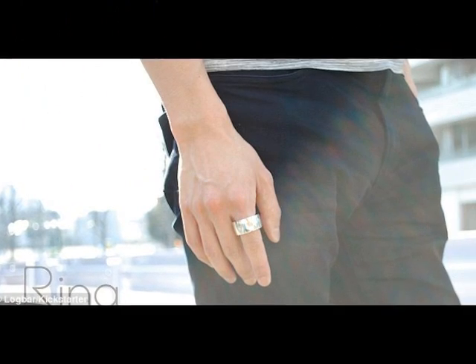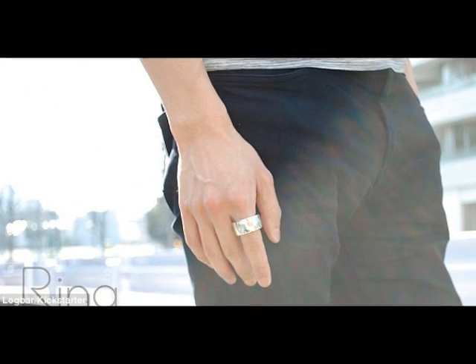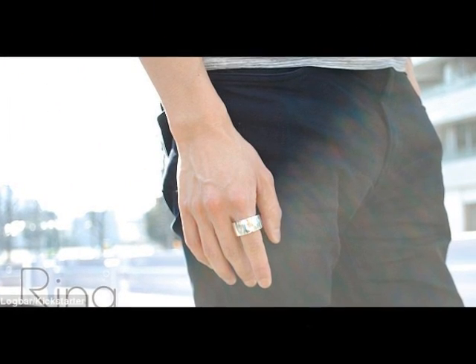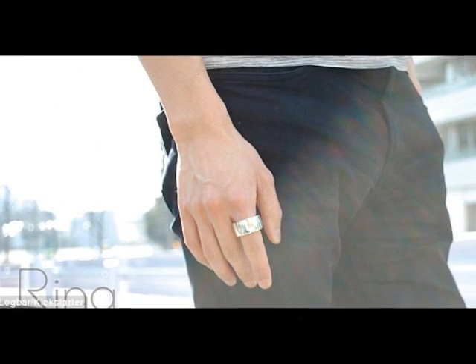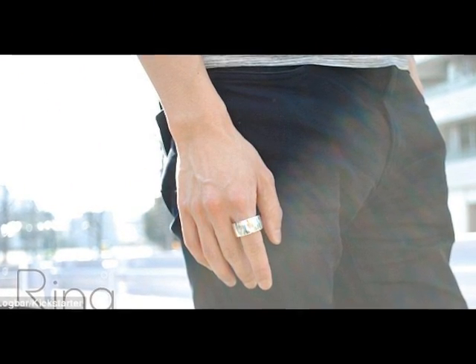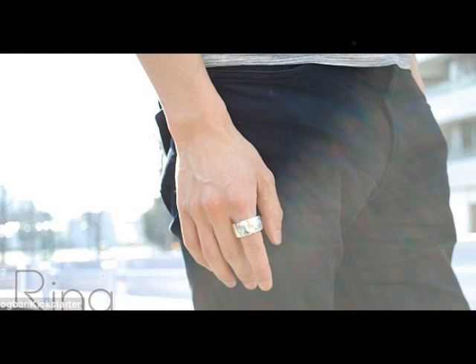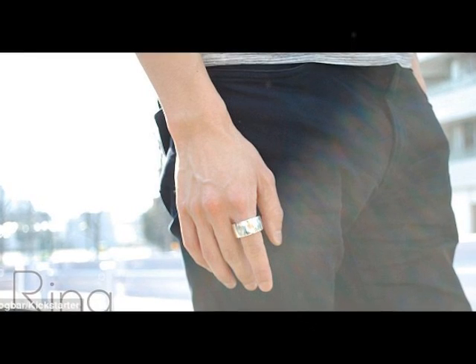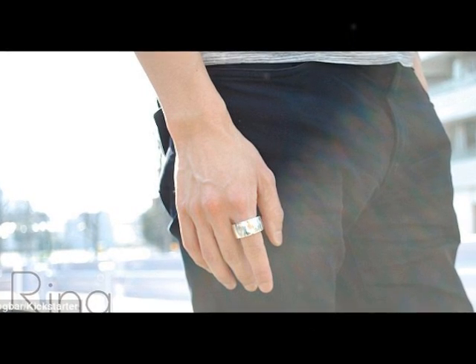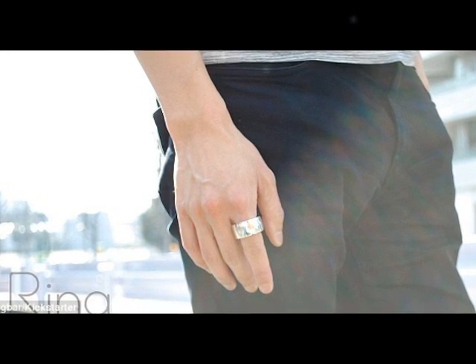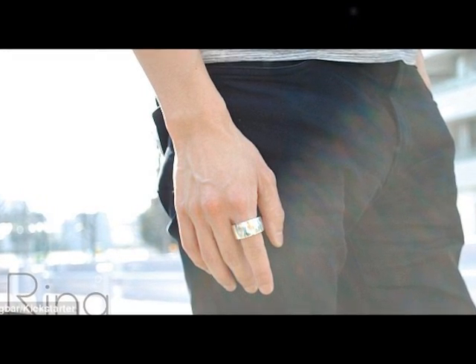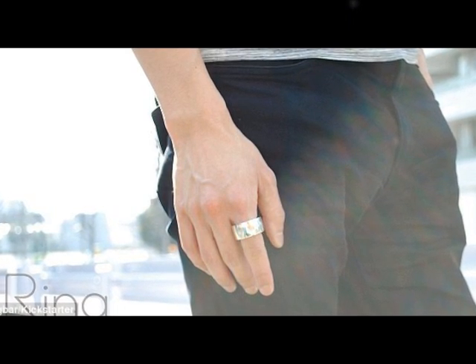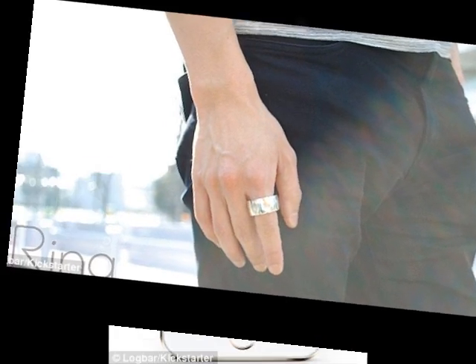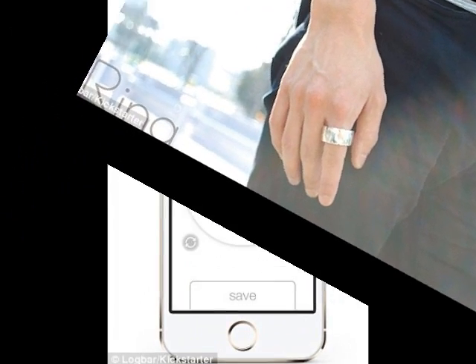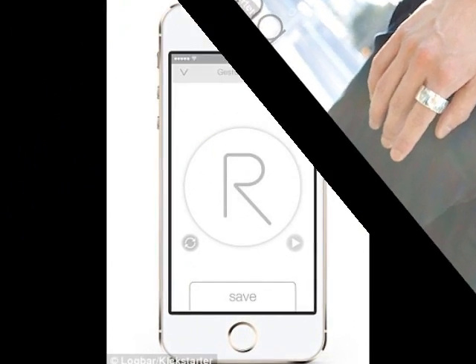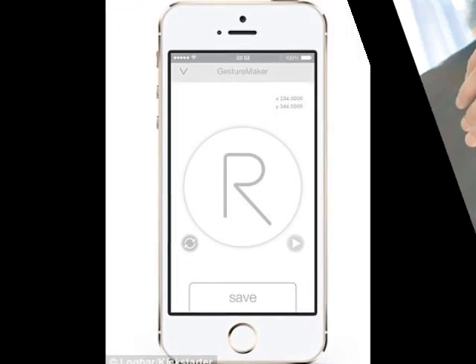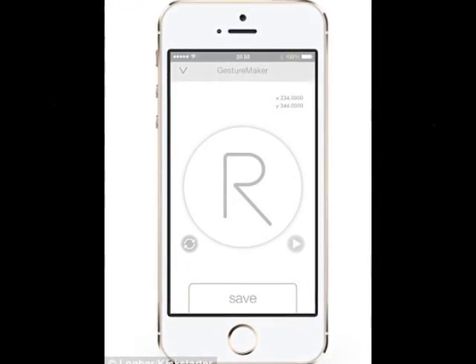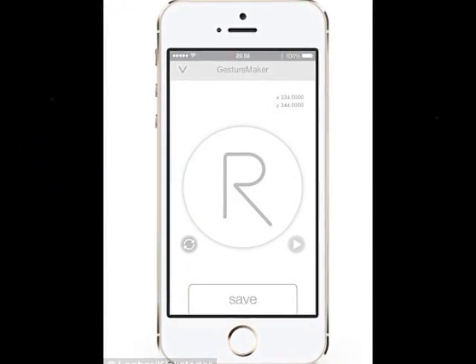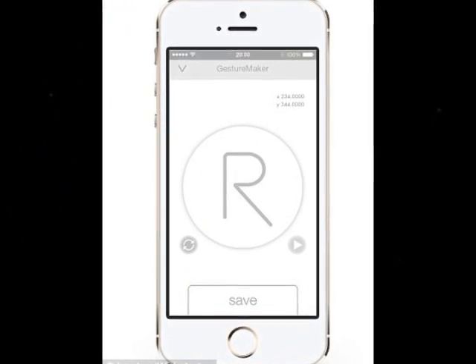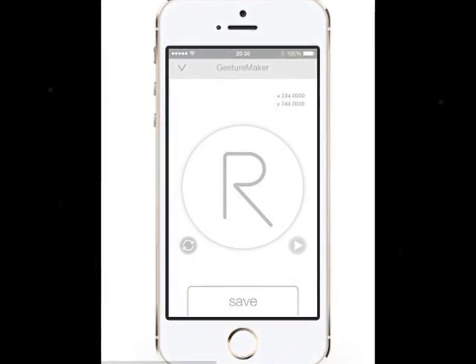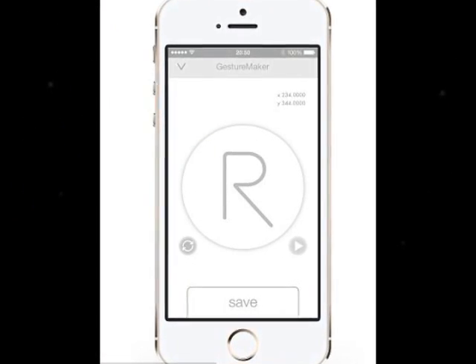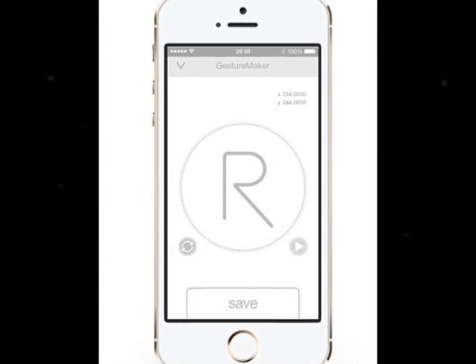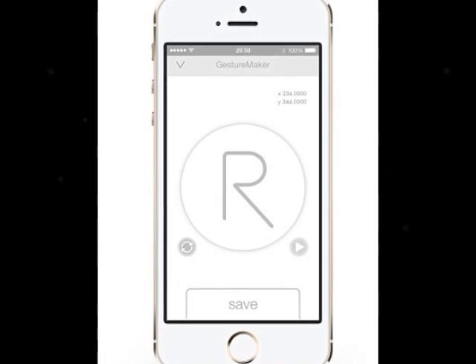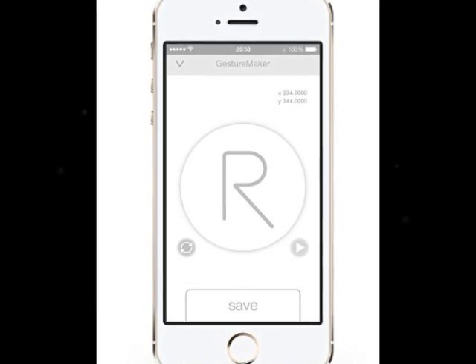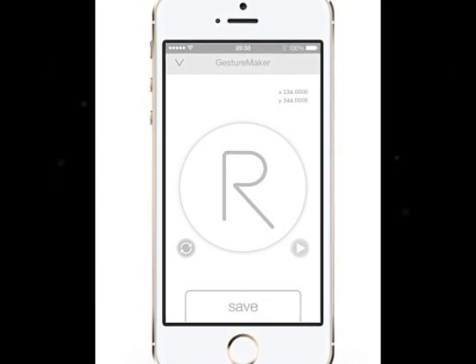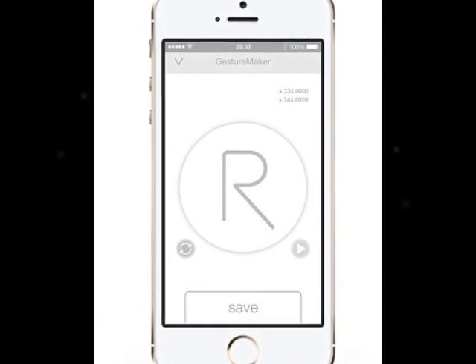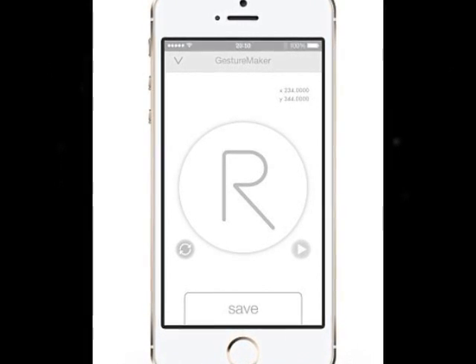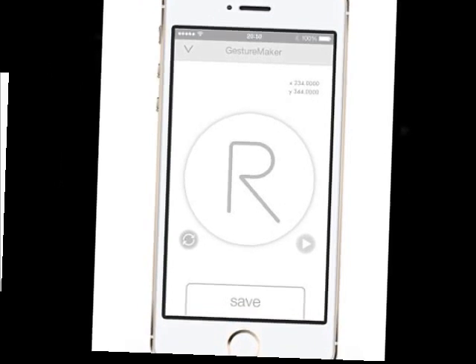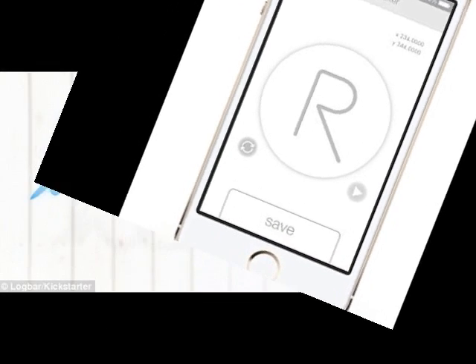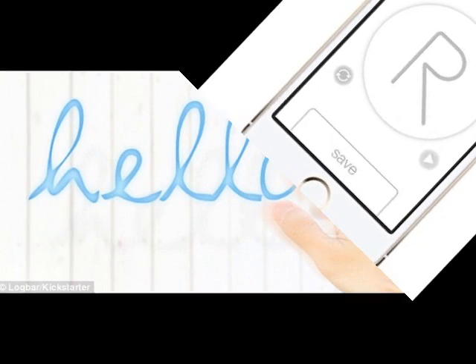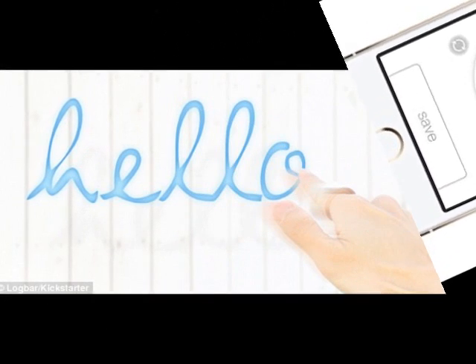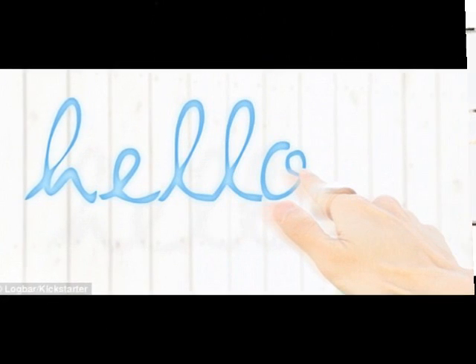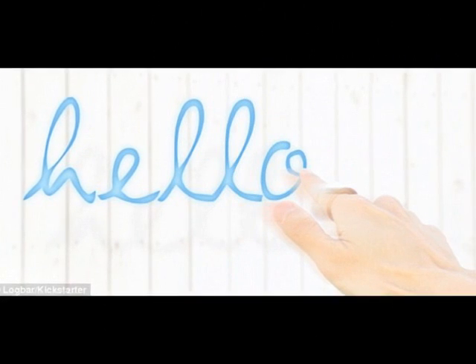To activate Ring, wearers press a button on the side. The battery-powered ring is fitted with motion sensors, a touch sensor, a Bluetooth chip, LEDs, and a vibration pad.